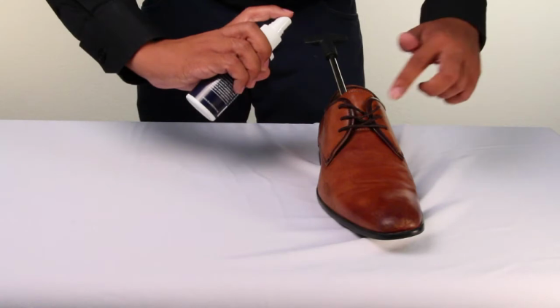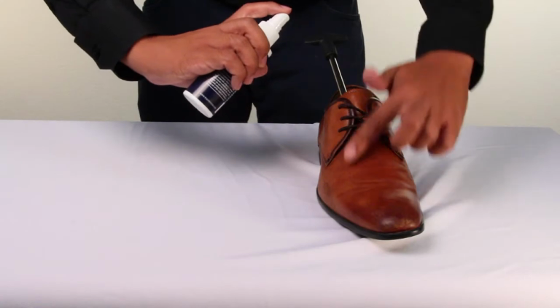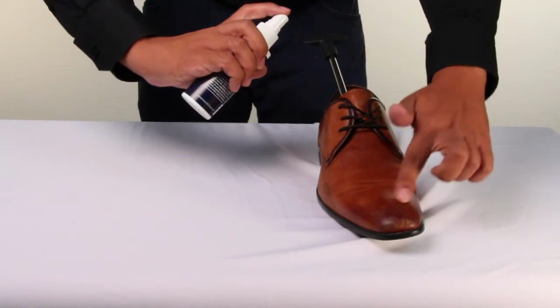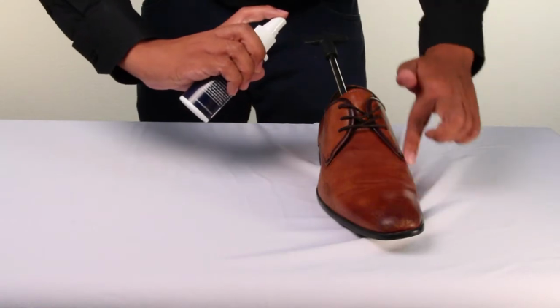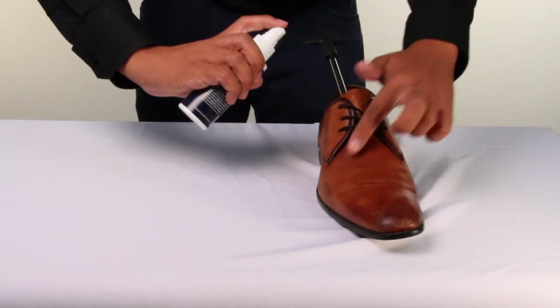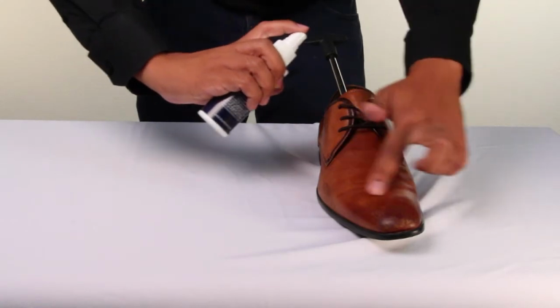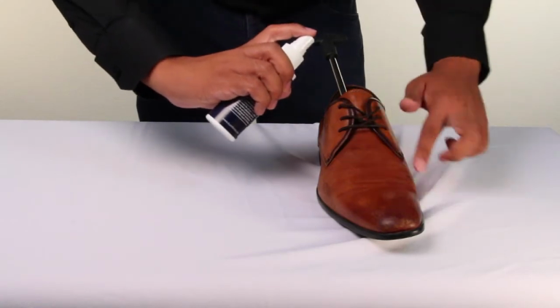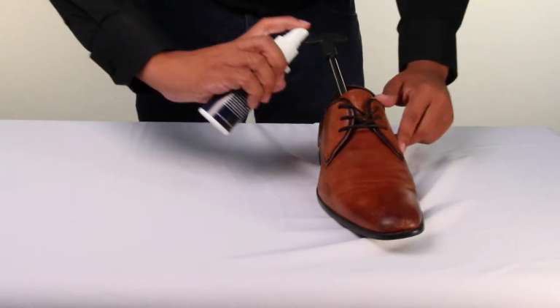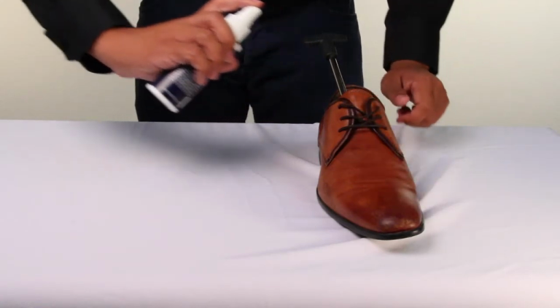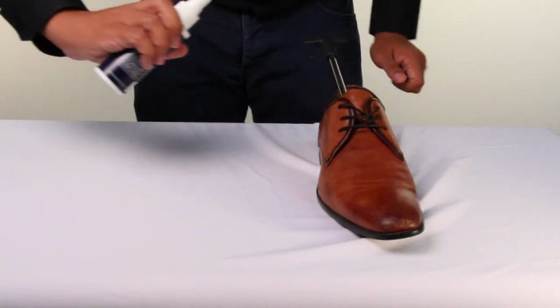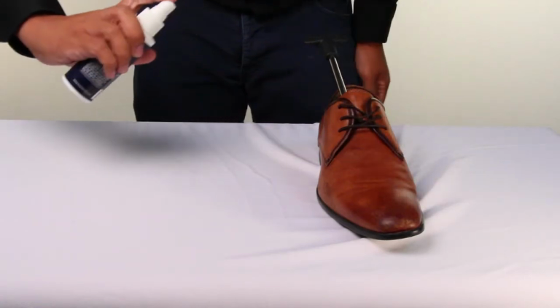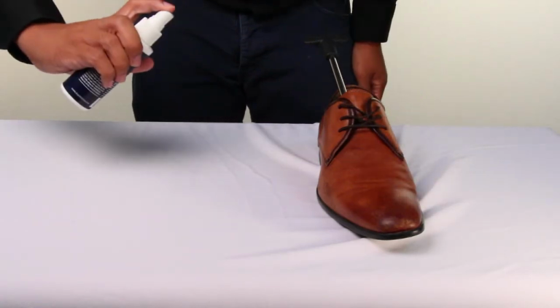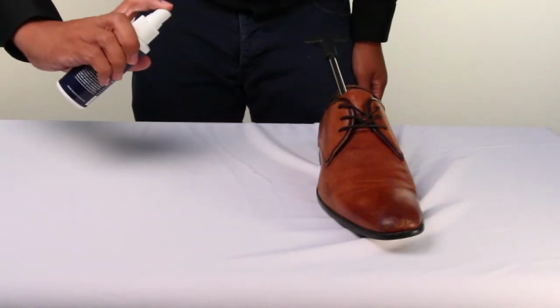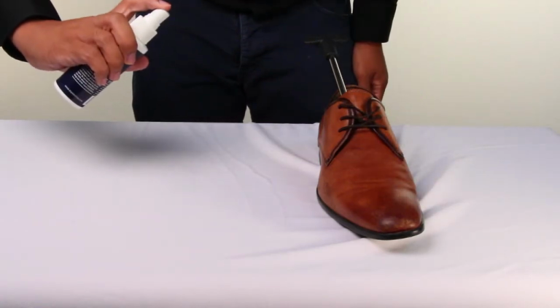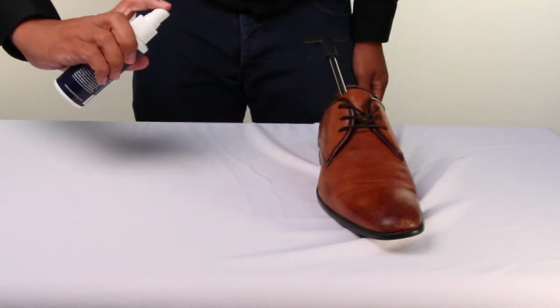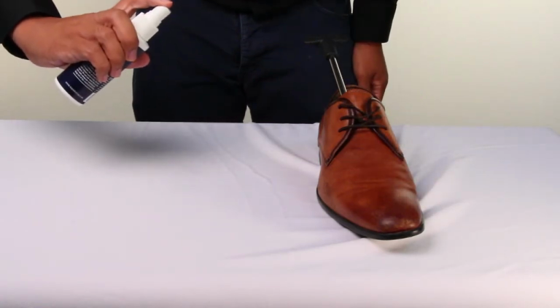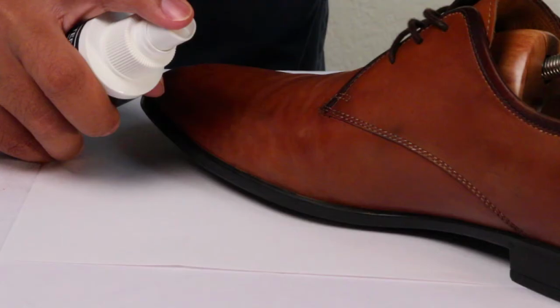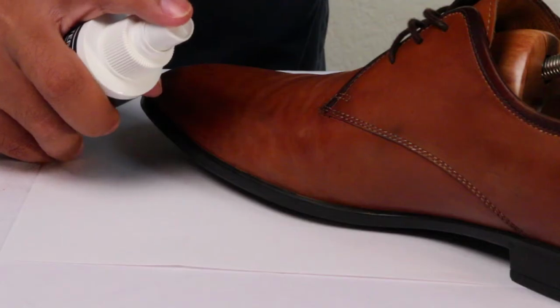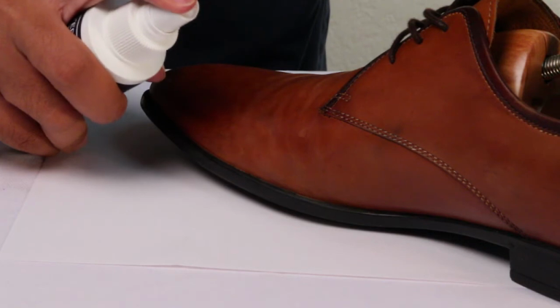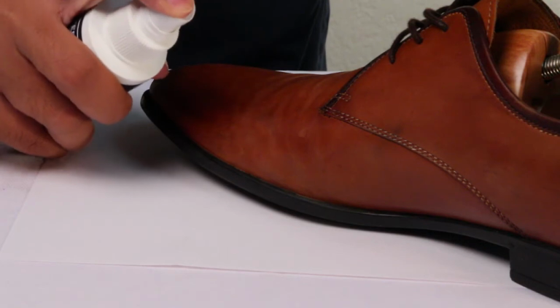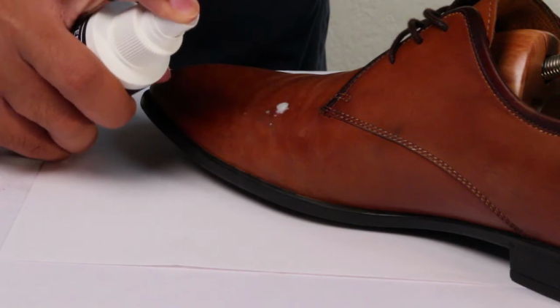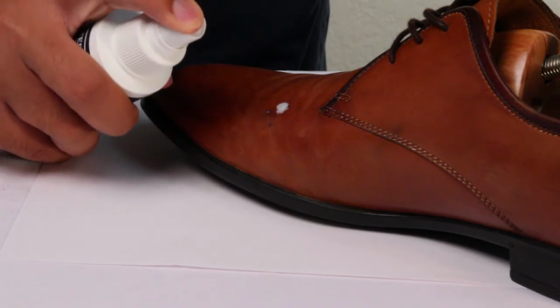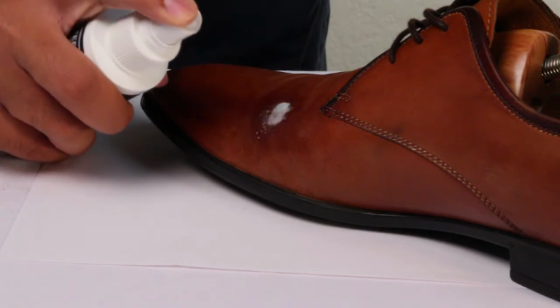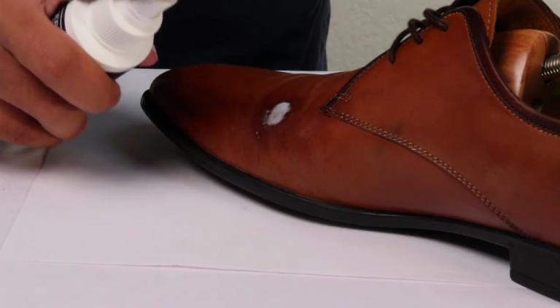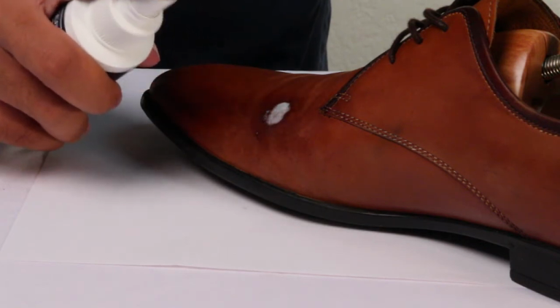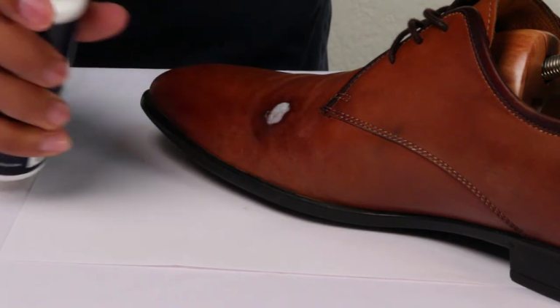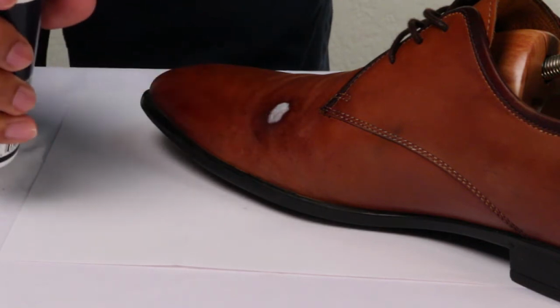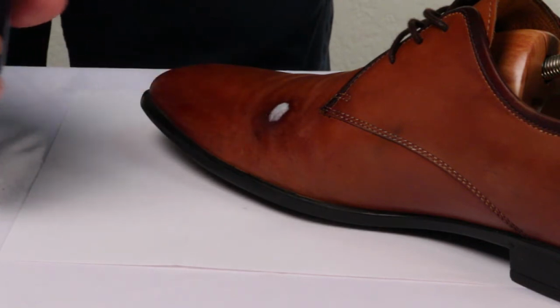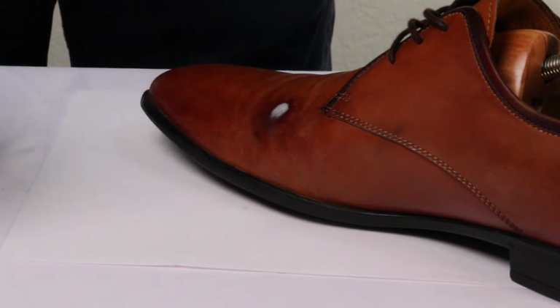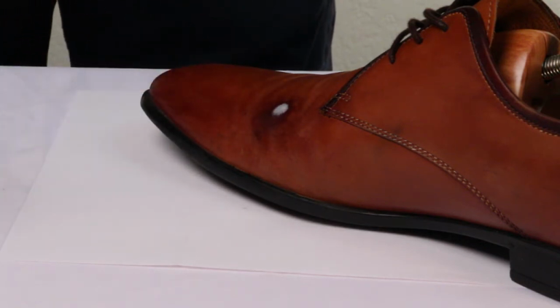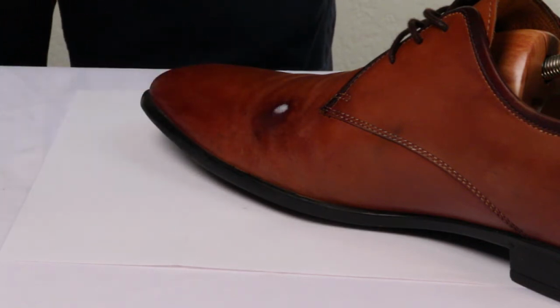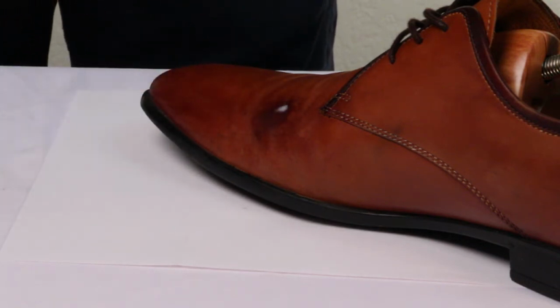Easy to use, we recommend spraying the outside of the shoe from at least a foot away. Spraying it too close may damage the leather due to the short distance and concentration.